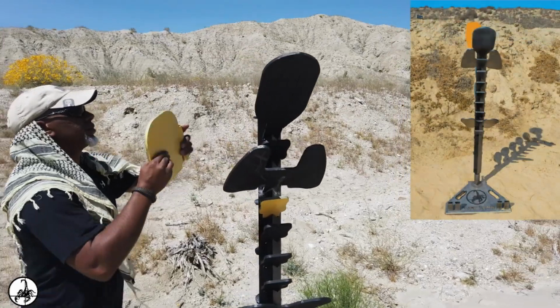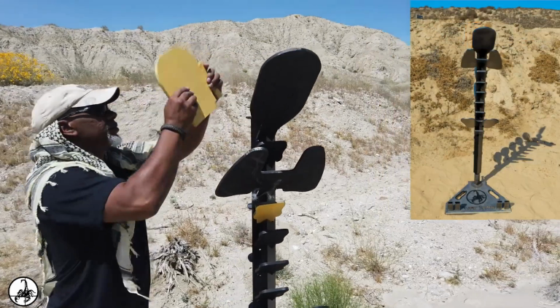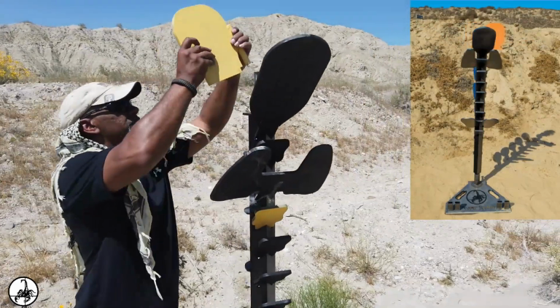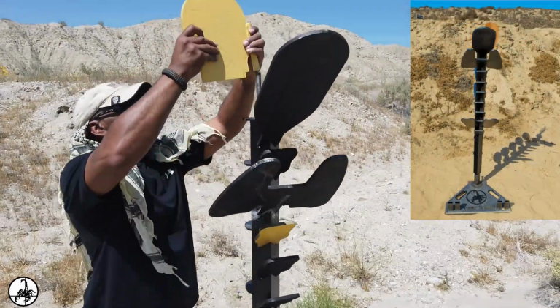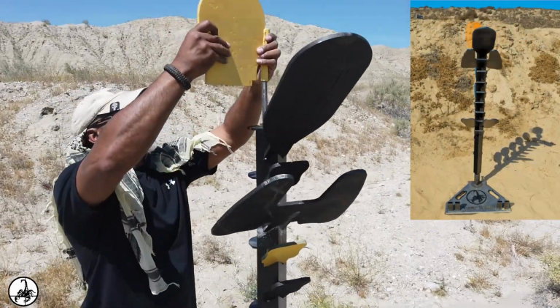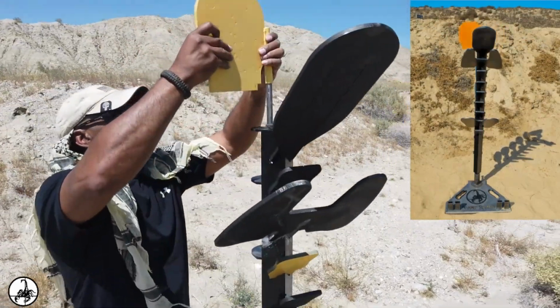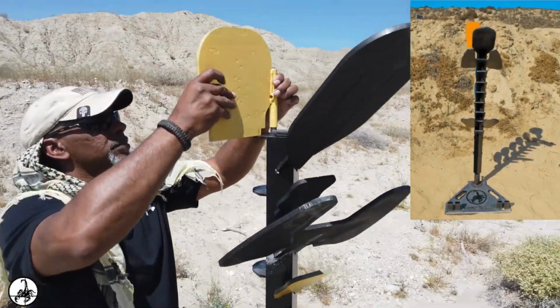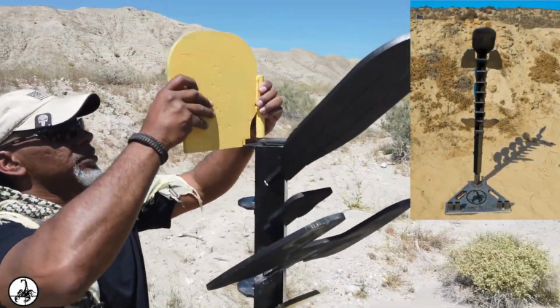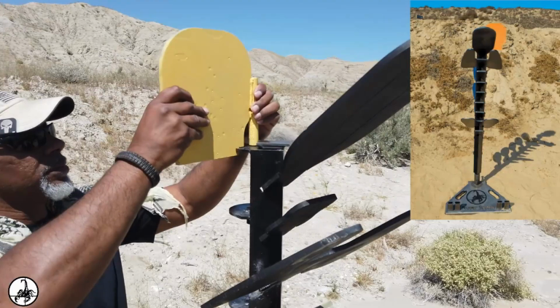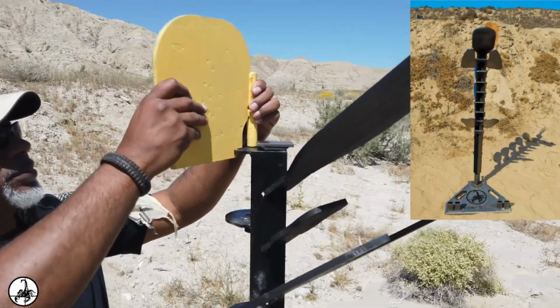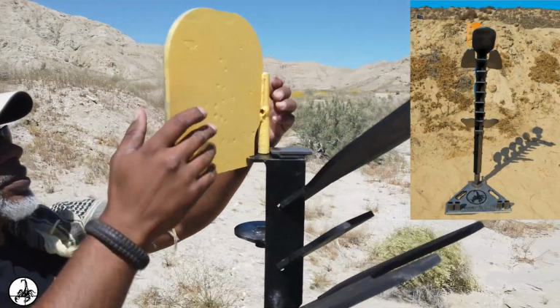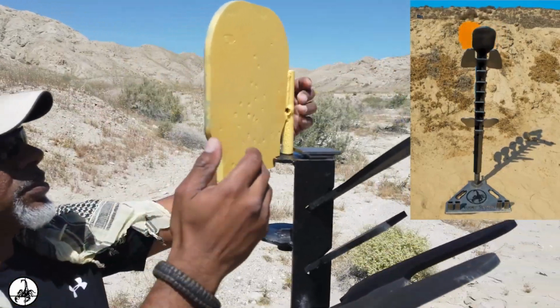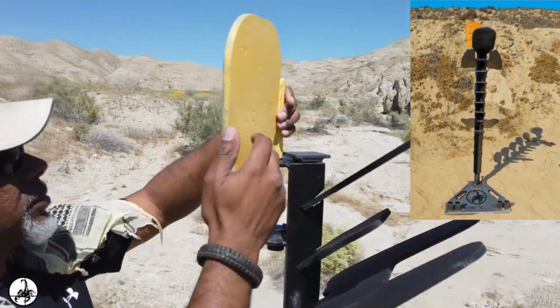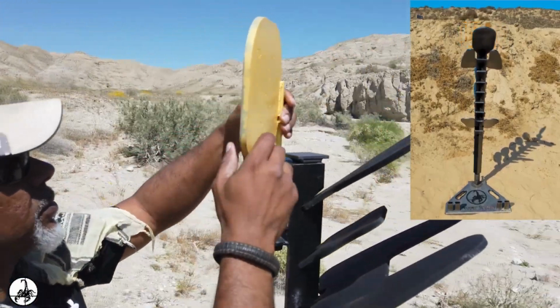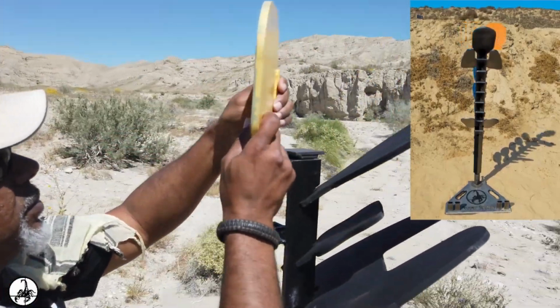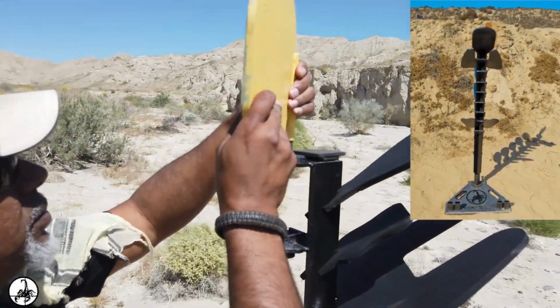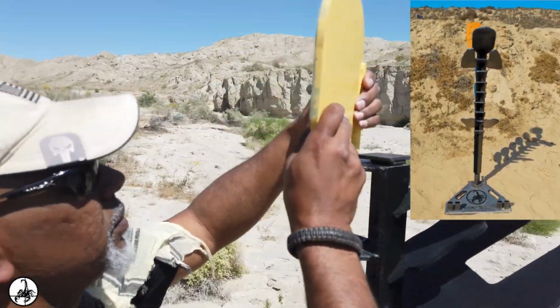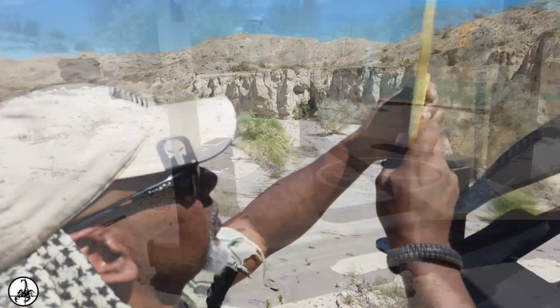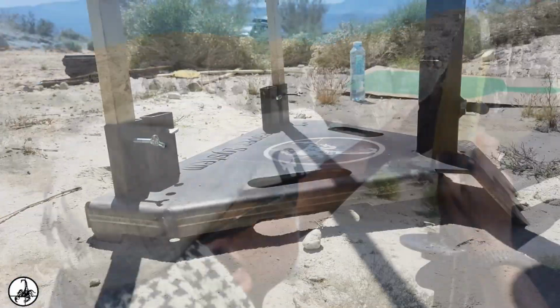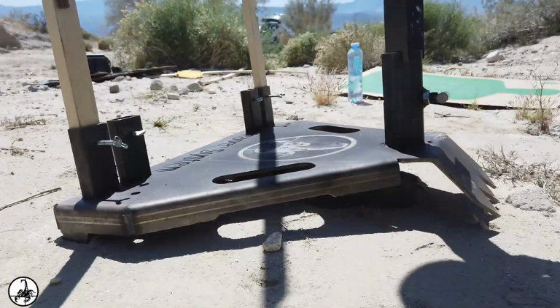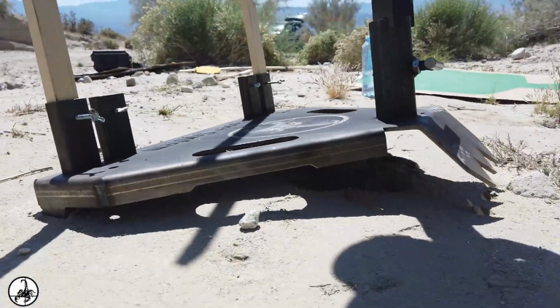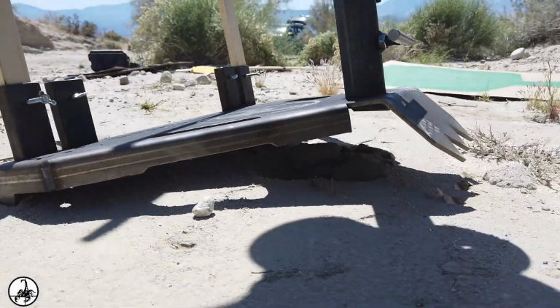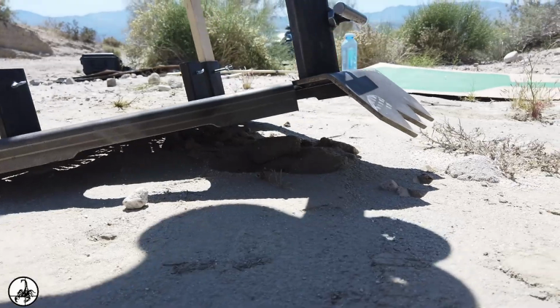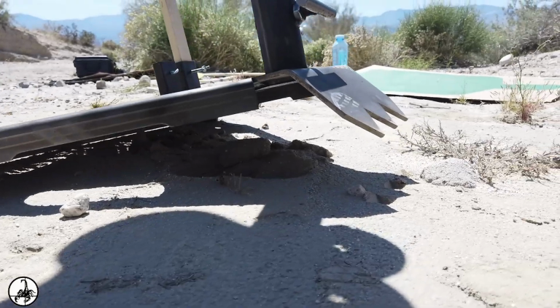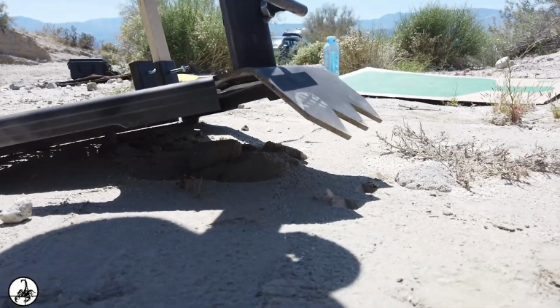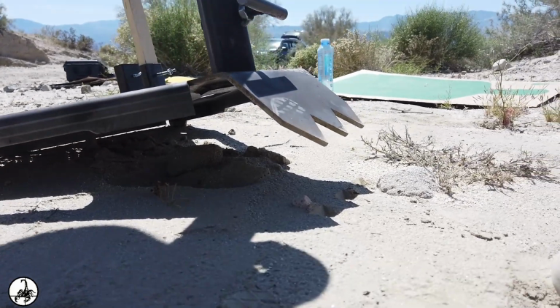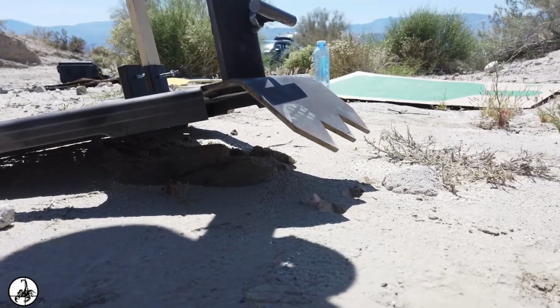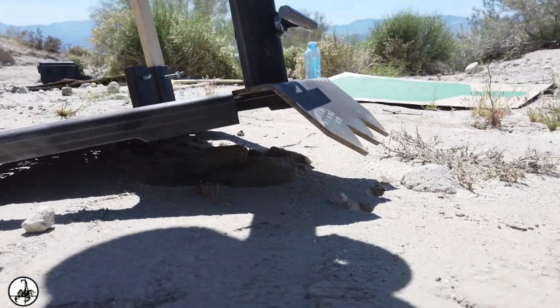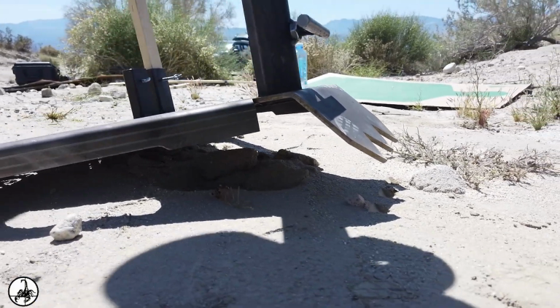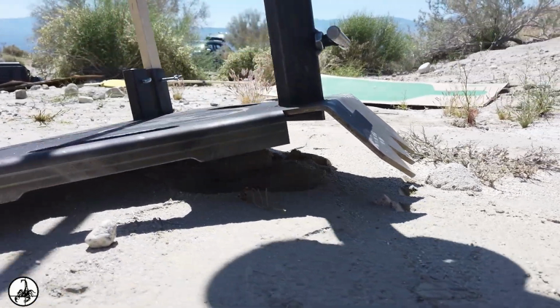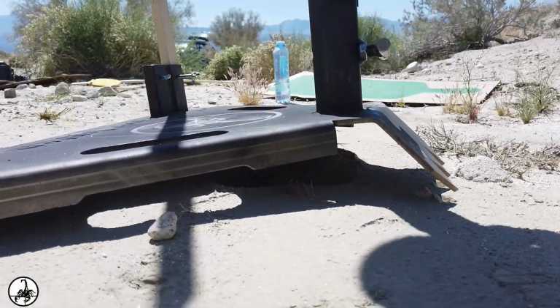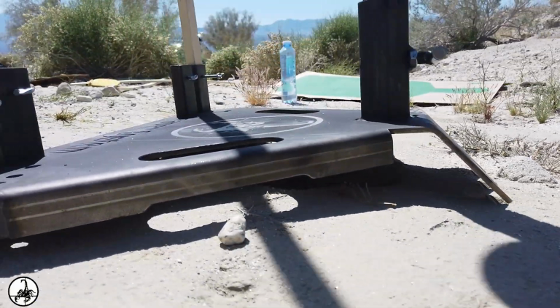The Hostage Taker target plate features a nine-slot fixed position shooting angle for increased shot challenges and proficiency. Sturdy heavy-duty adjustable base stand with teeth allows secure and no-tilt footing in gravel, dirt, or sand.